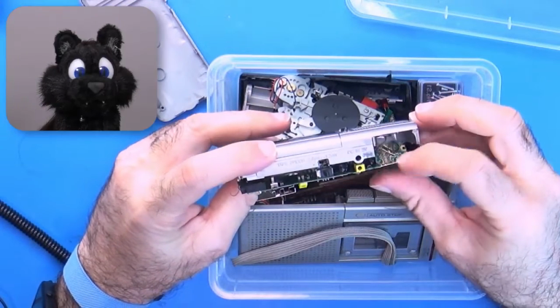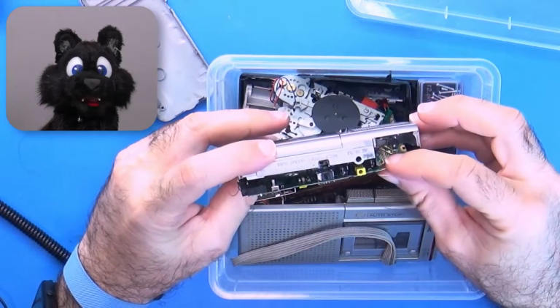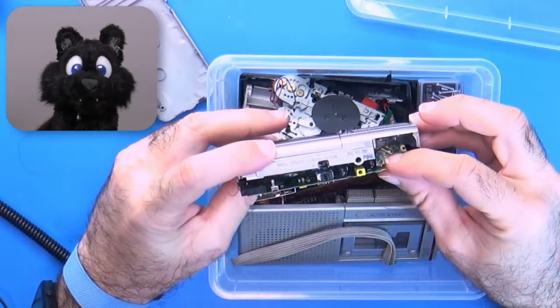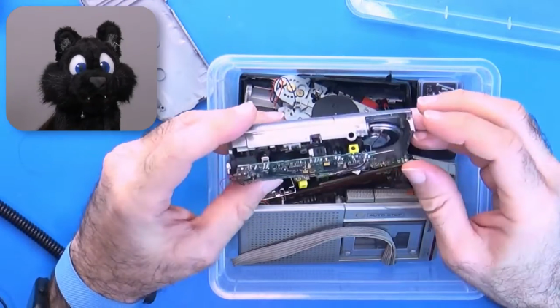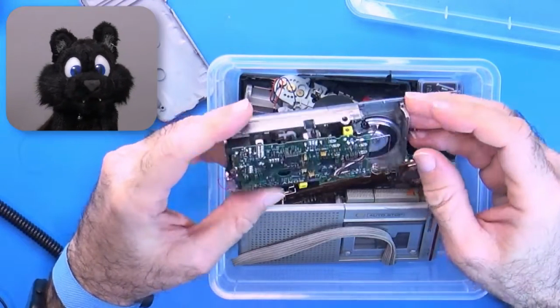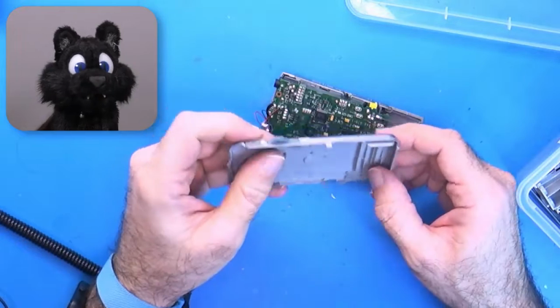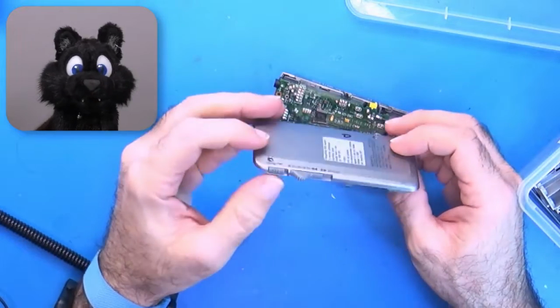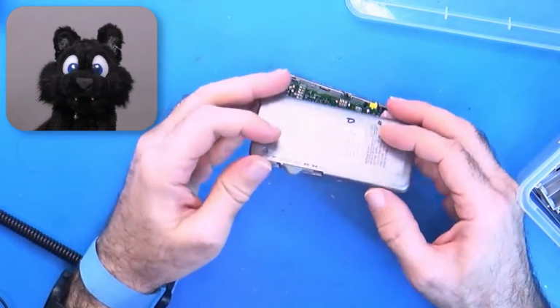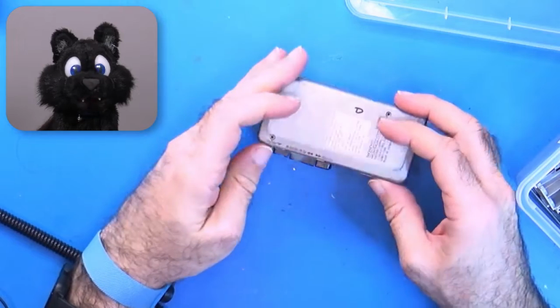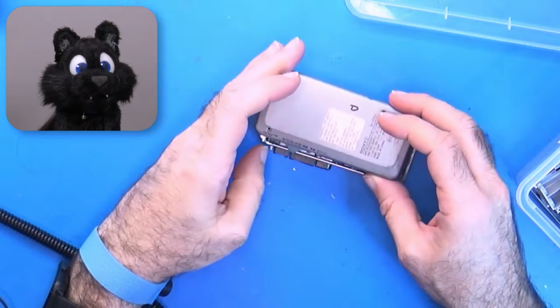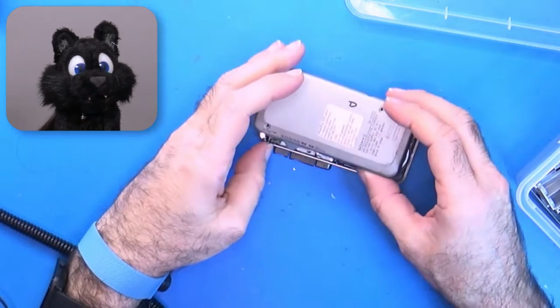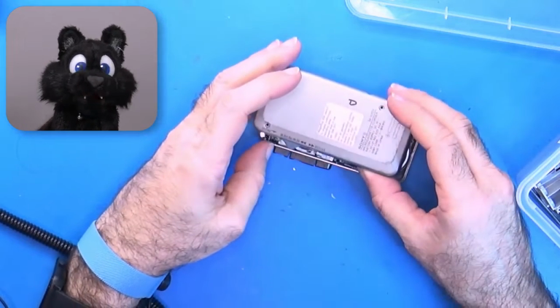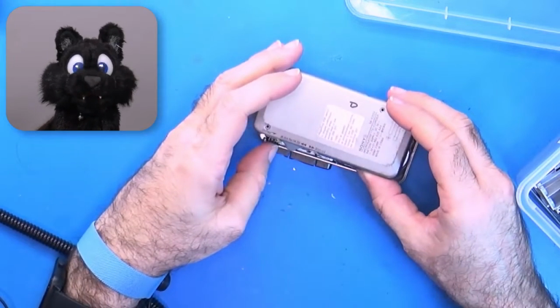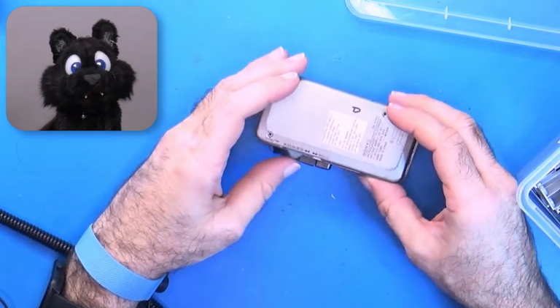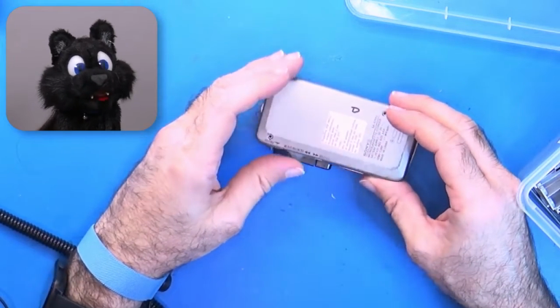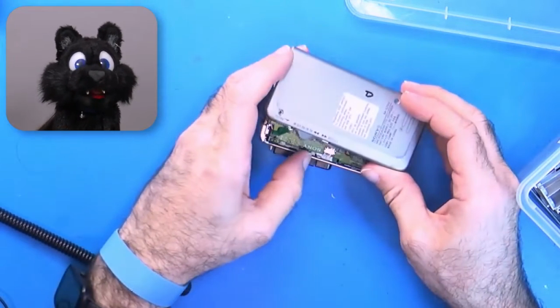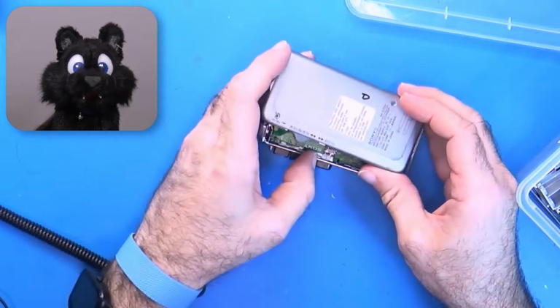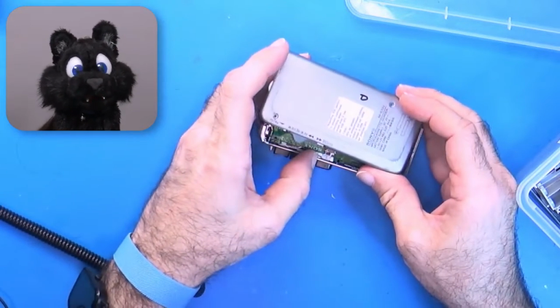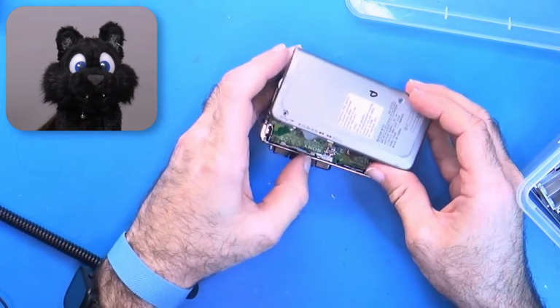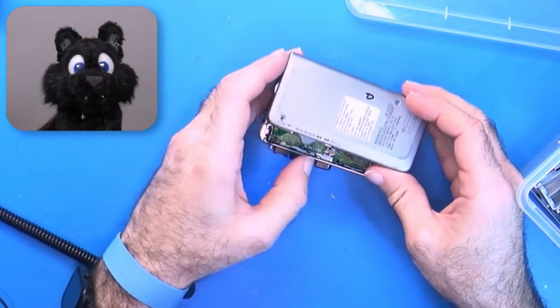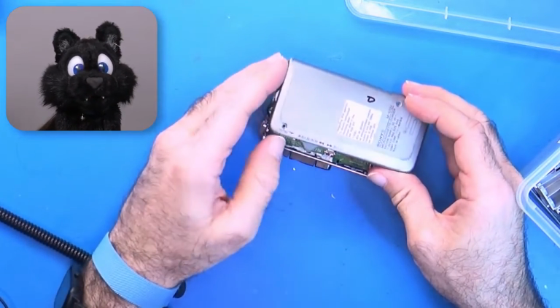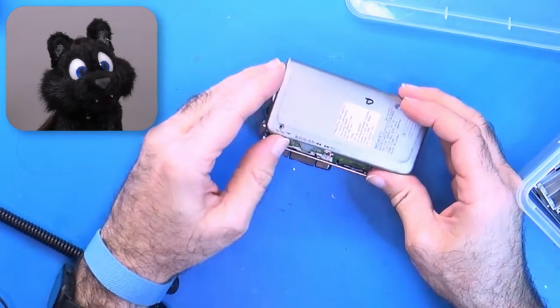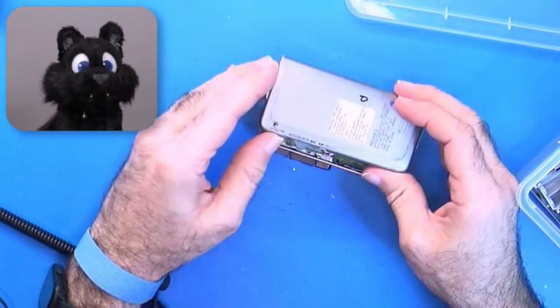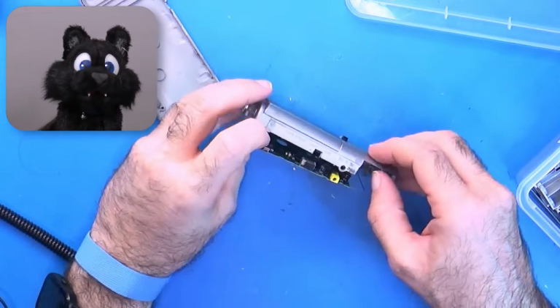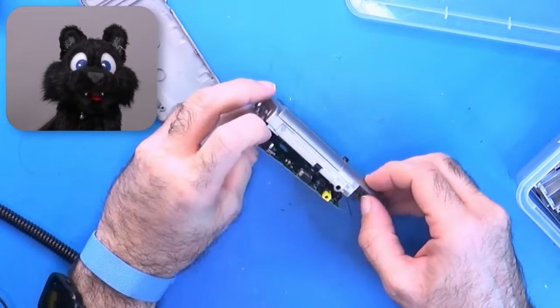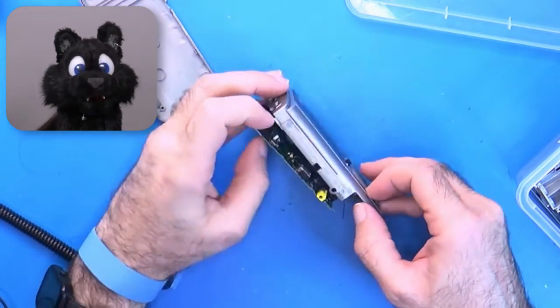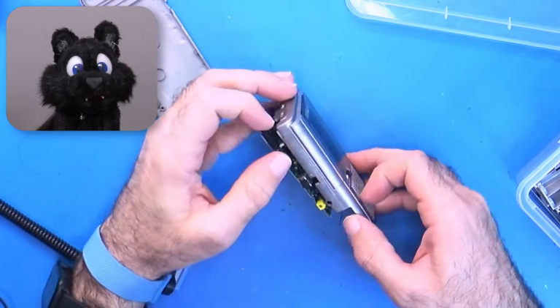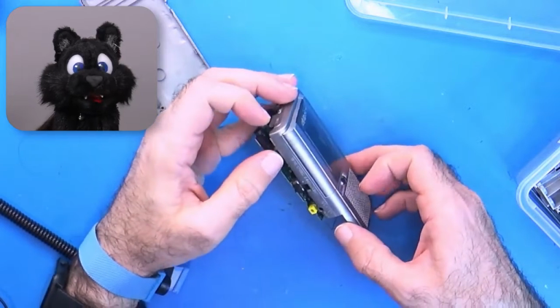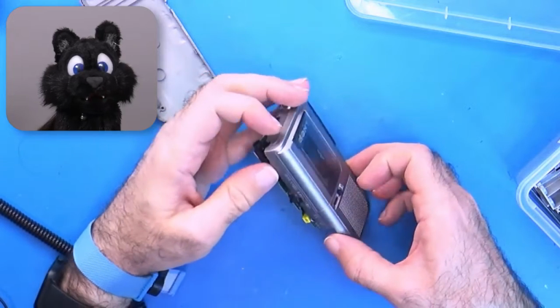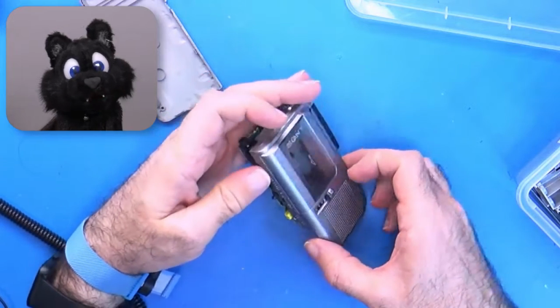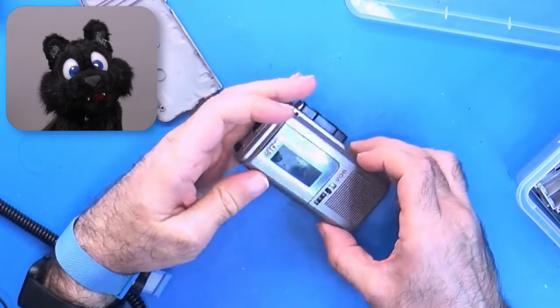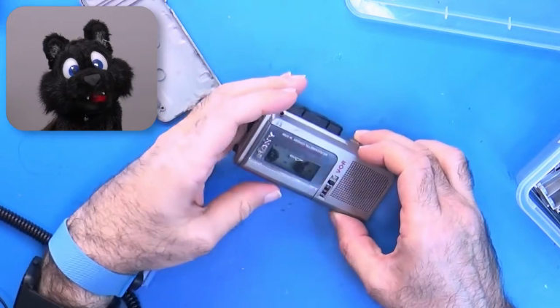The case shows some serious scuff marks on the plastic. The unit must have been kept in a compartment of sorts. Maybe it also had contact with some battery spill? Hard to tell.